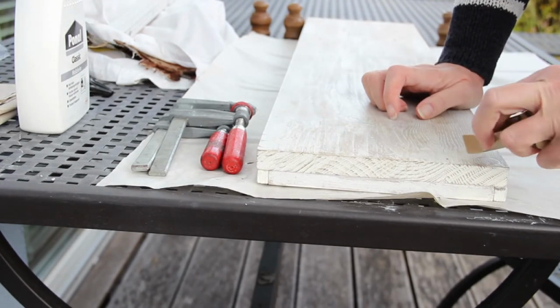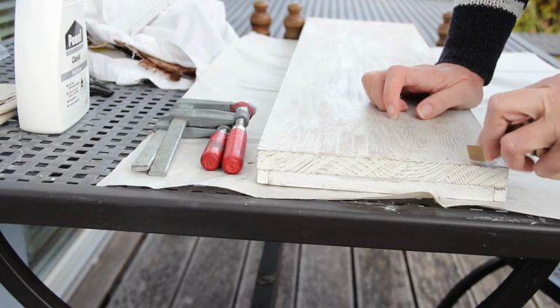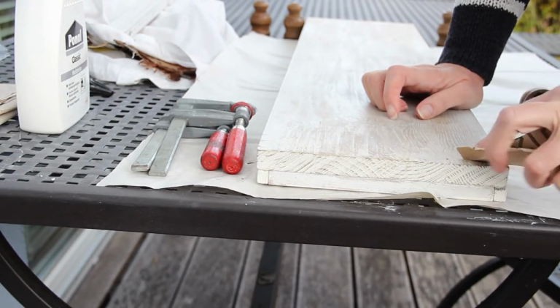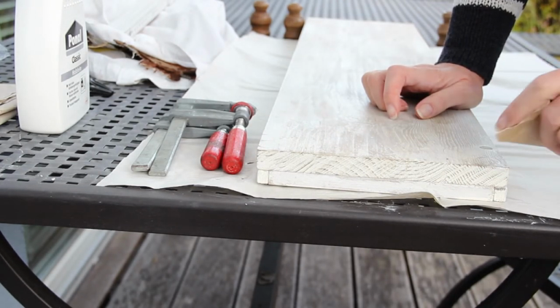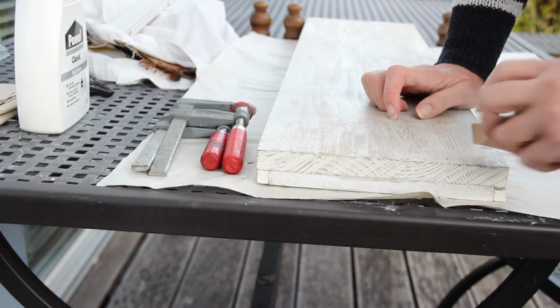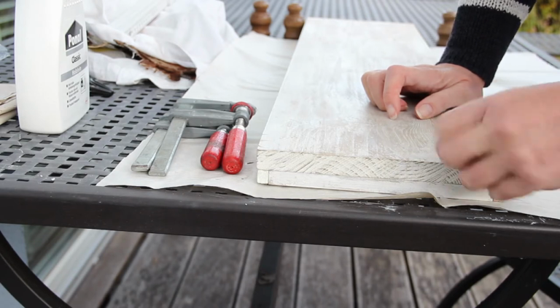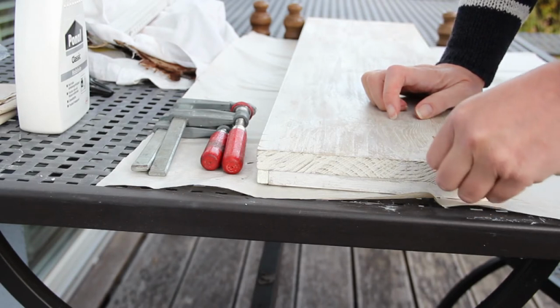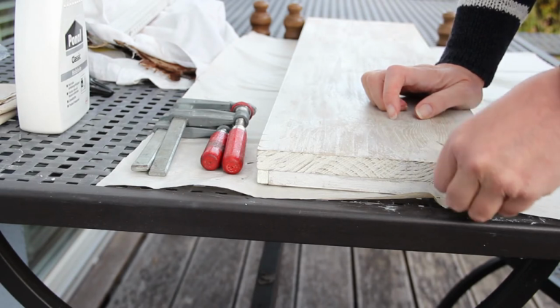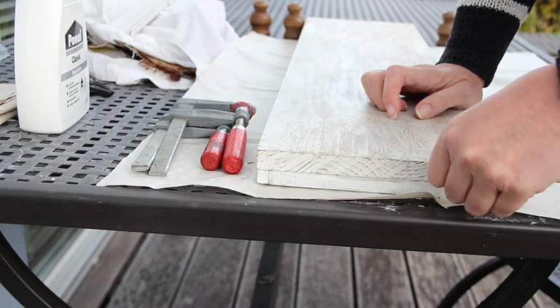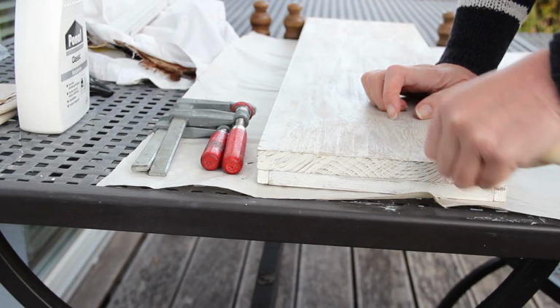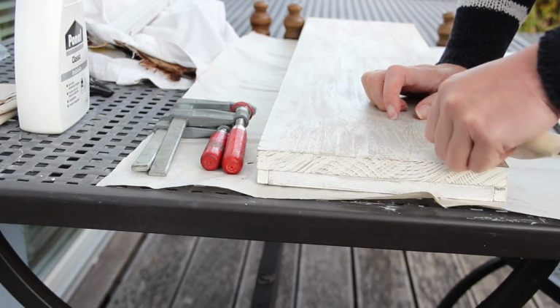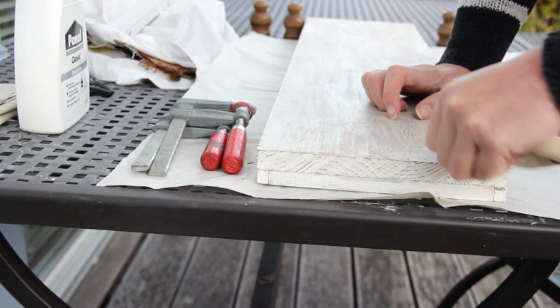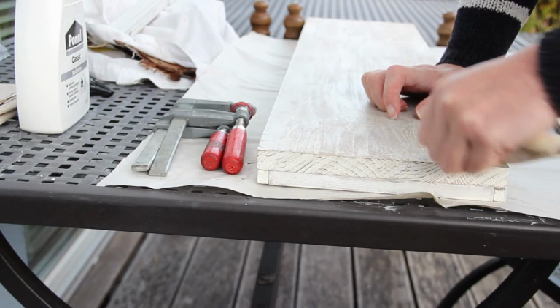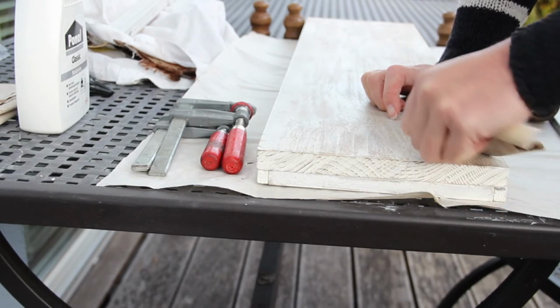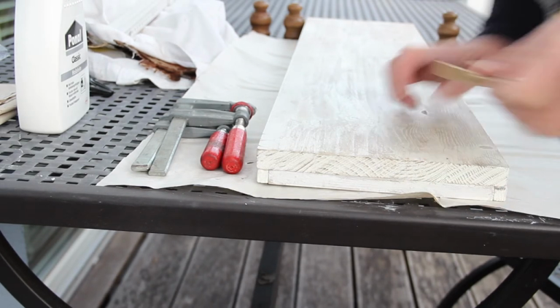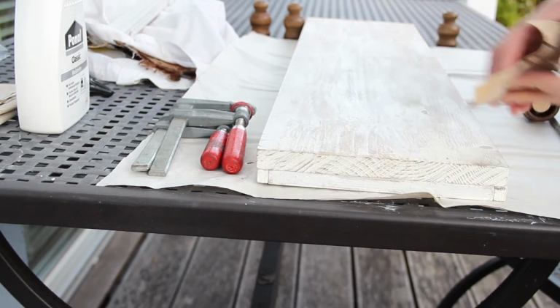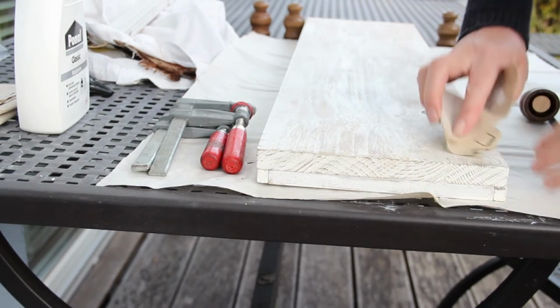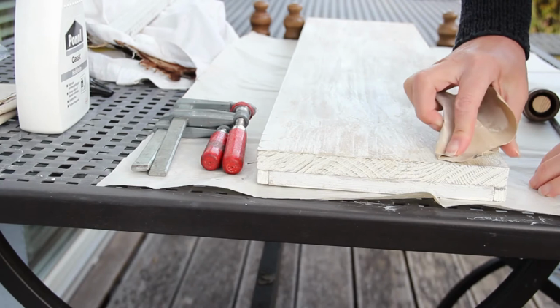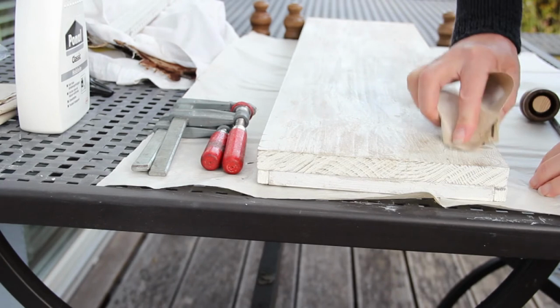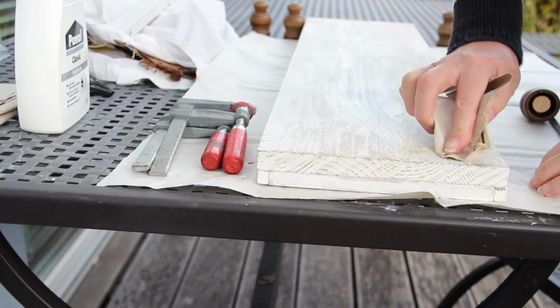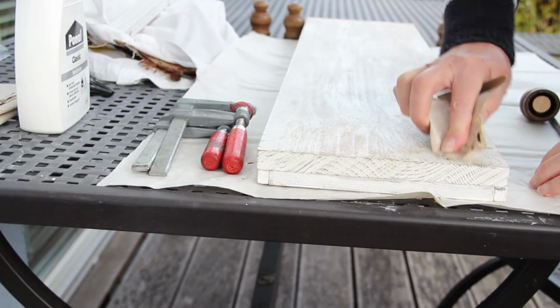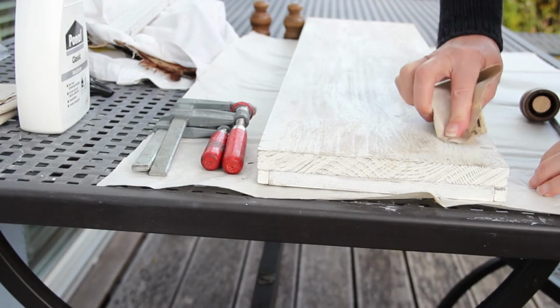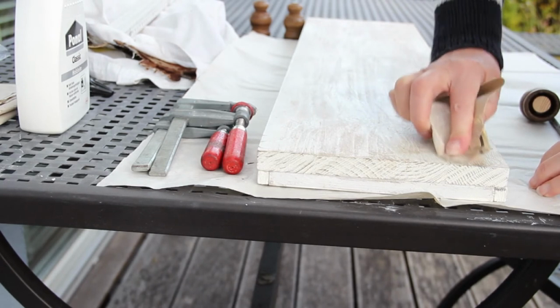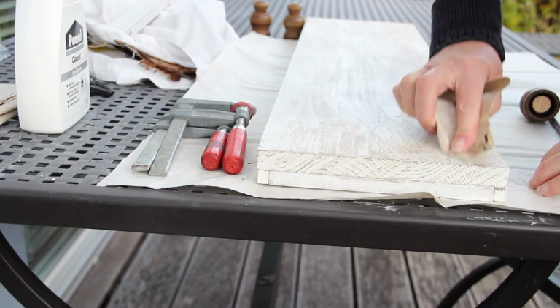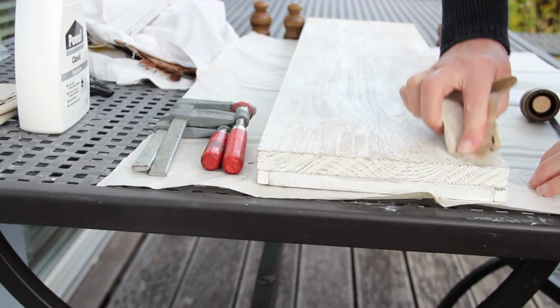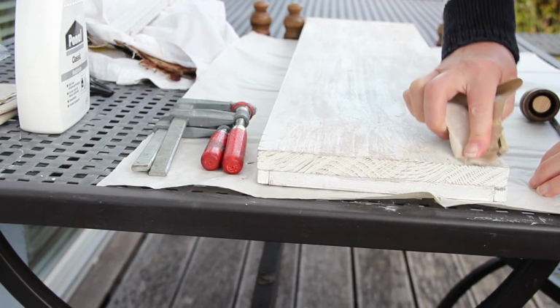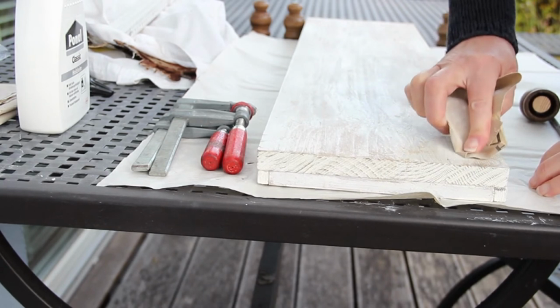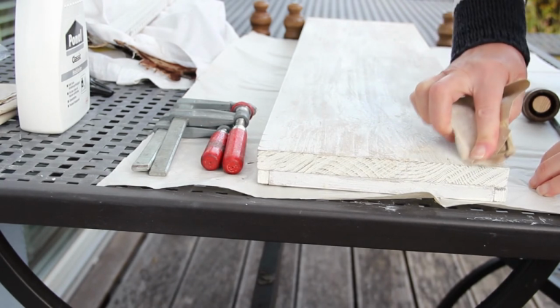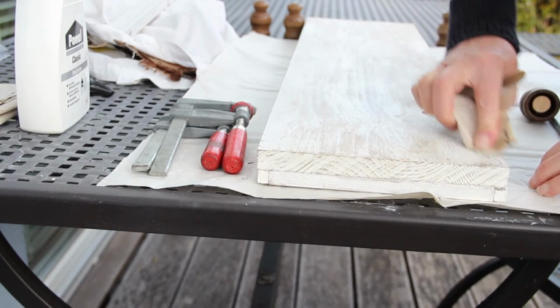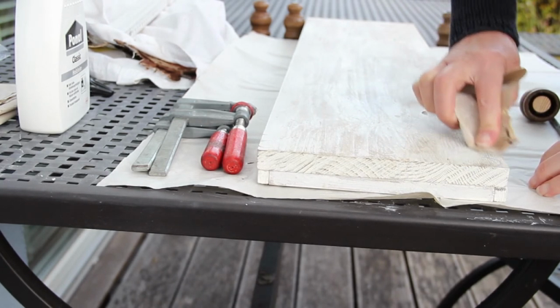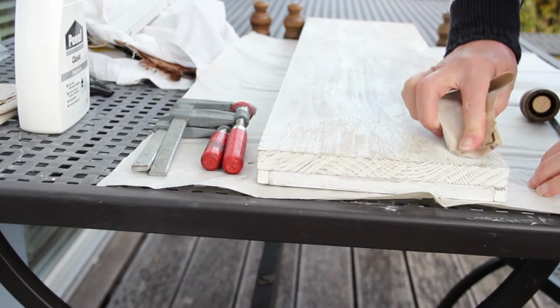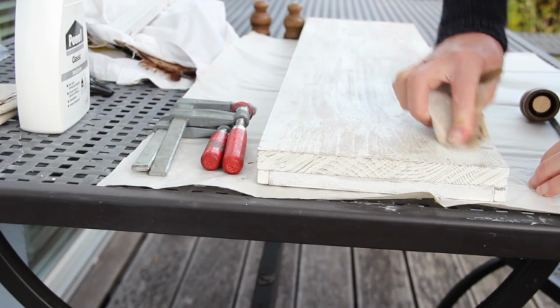And look at me, I should have done this before really. Now I'm just sanding the area where the legs are going to go so that I get some of the wax off and it will make it easier for the glue to stick to the wood.